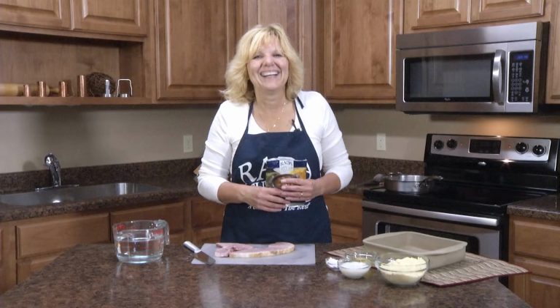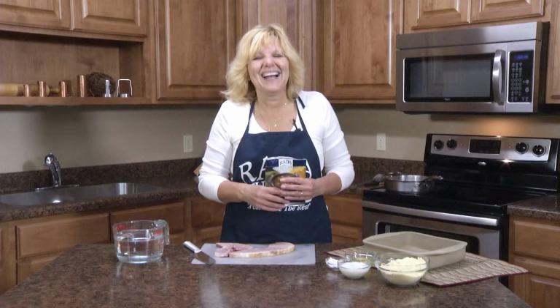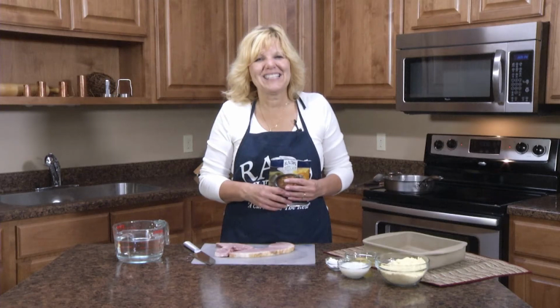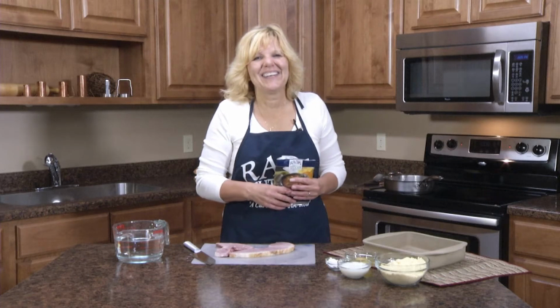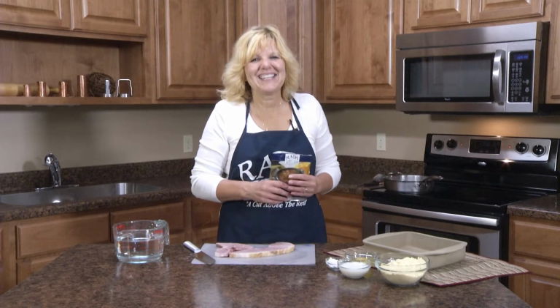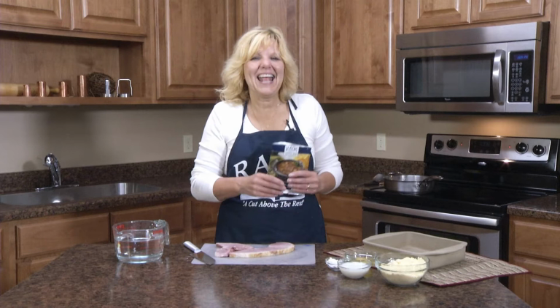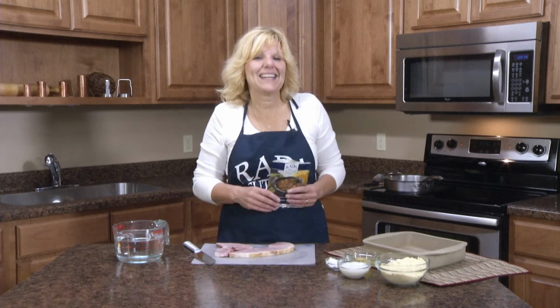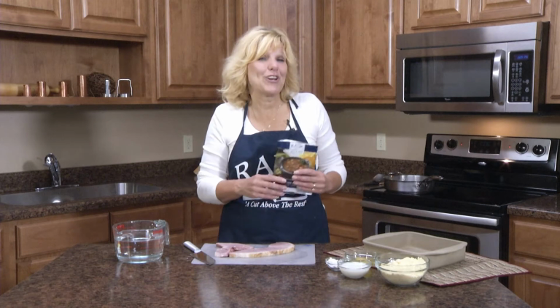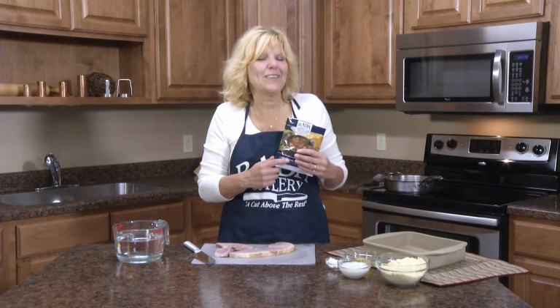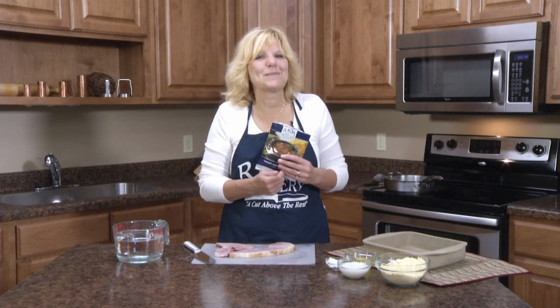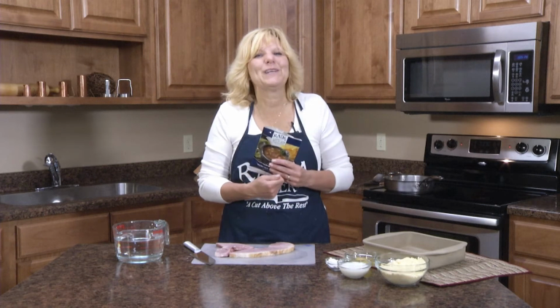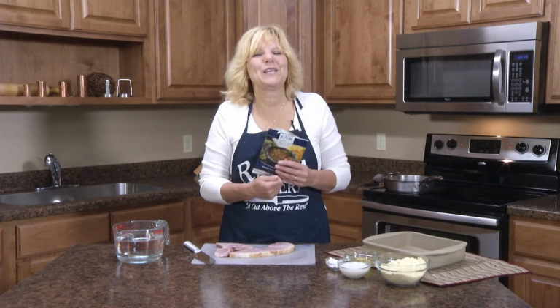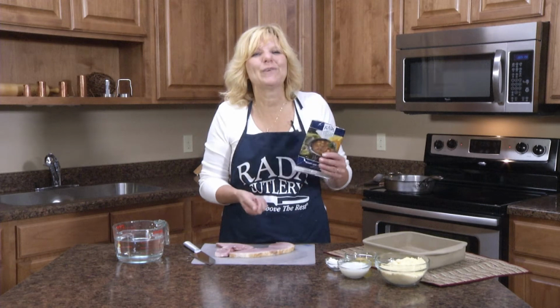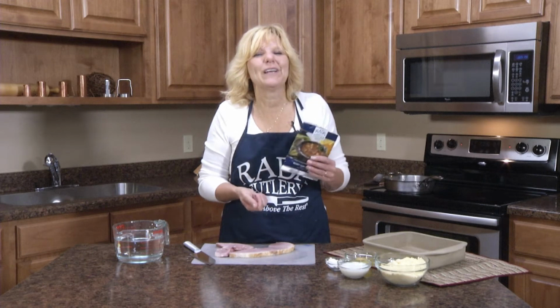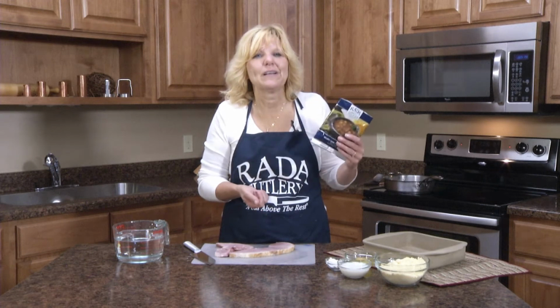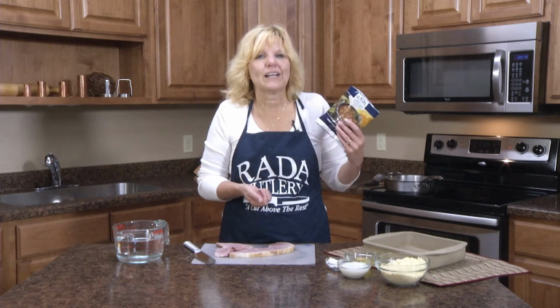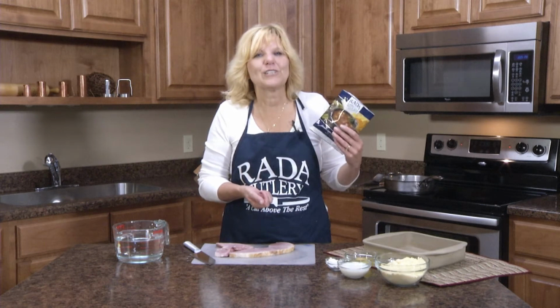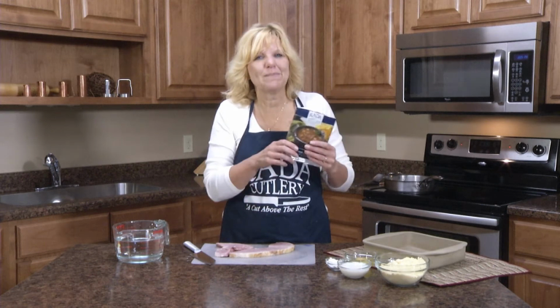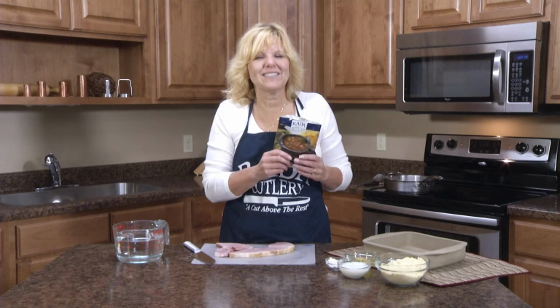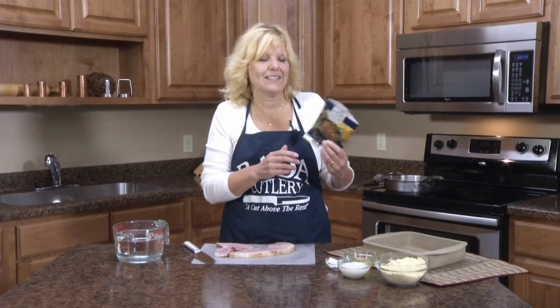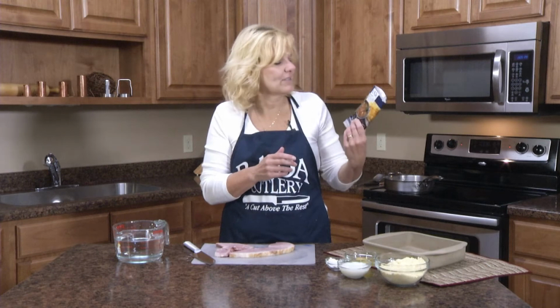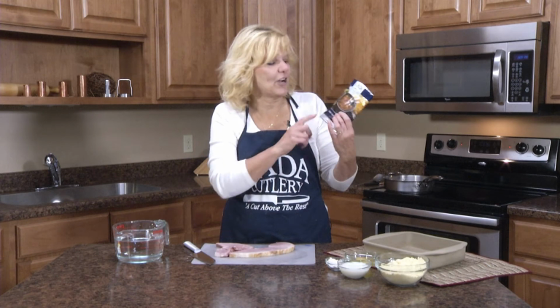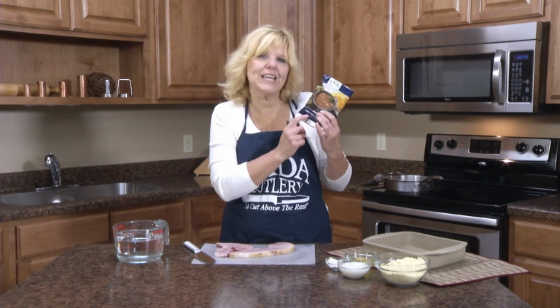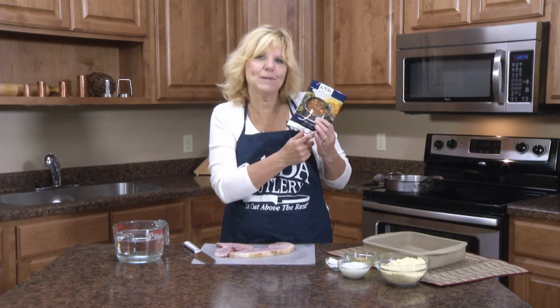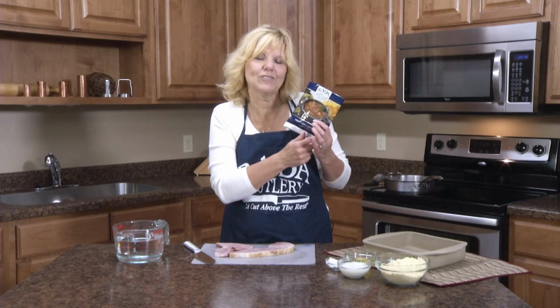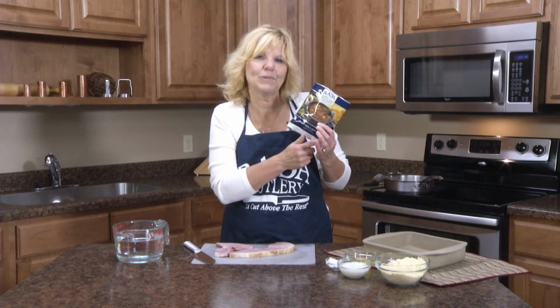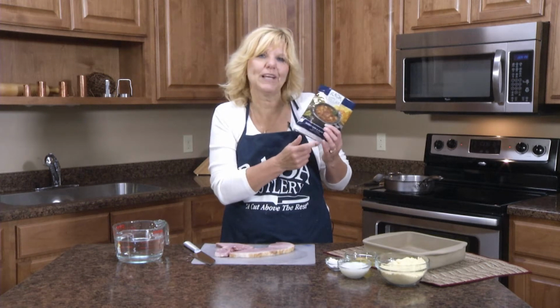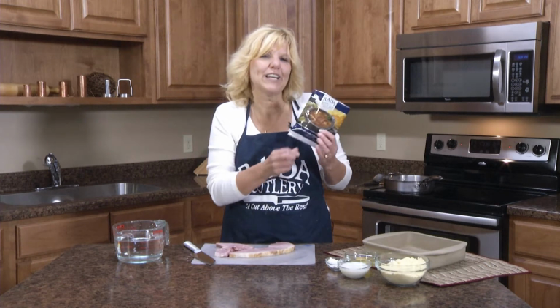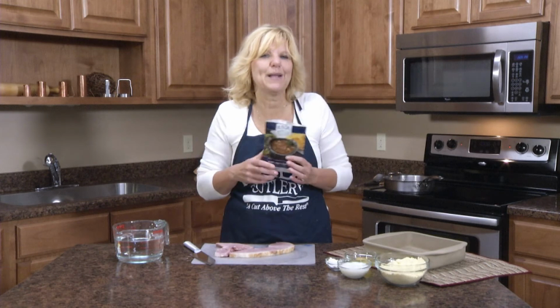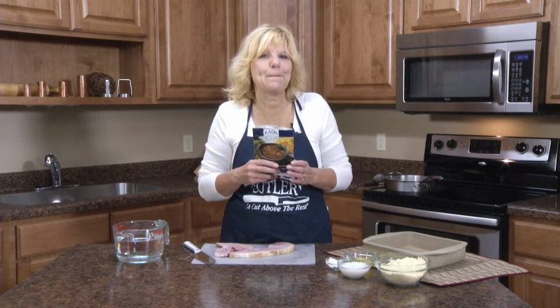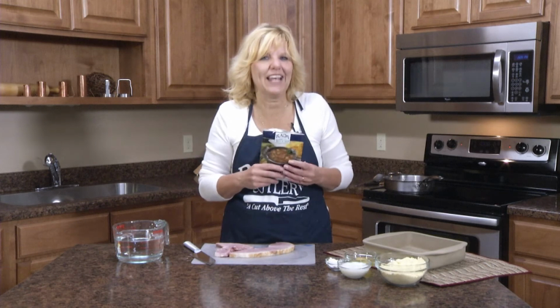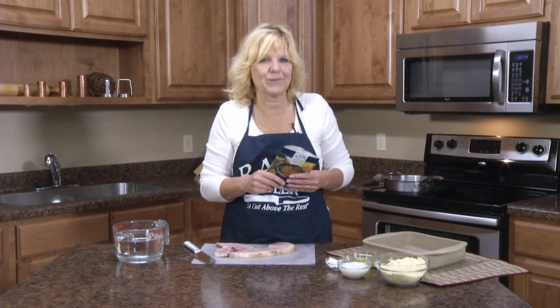Hi, I'm Christy in the Reda Kitchen, and today I'm sharing another recipe using one of Reda Cutlery's quick mixes. This uses the hearty ham and bean soup, and we're going to make a hearty ham and bean casserole.